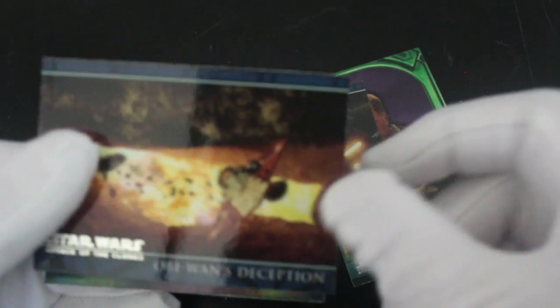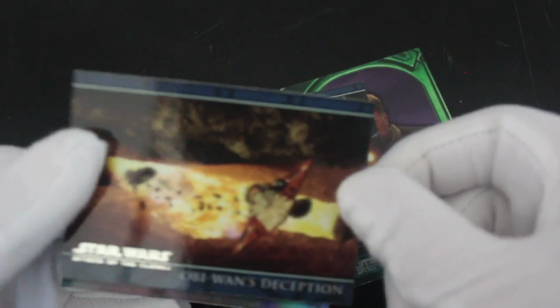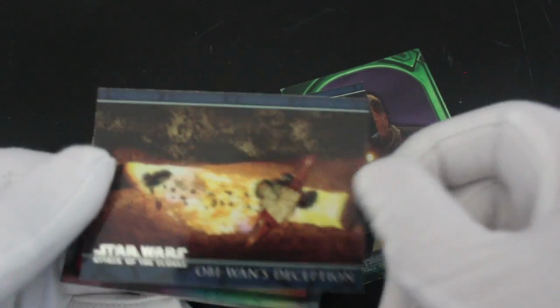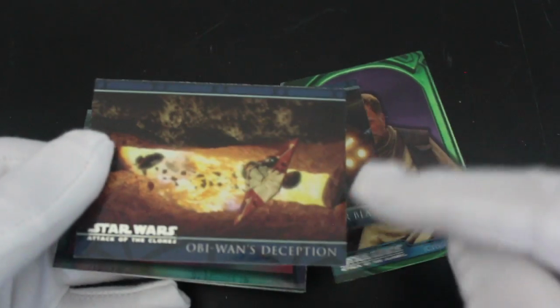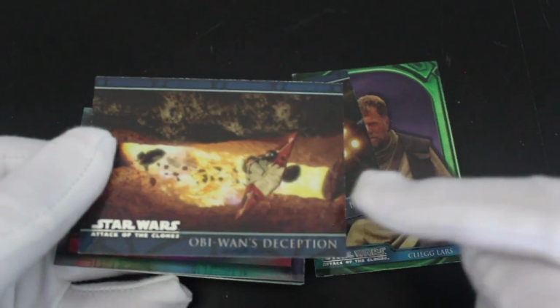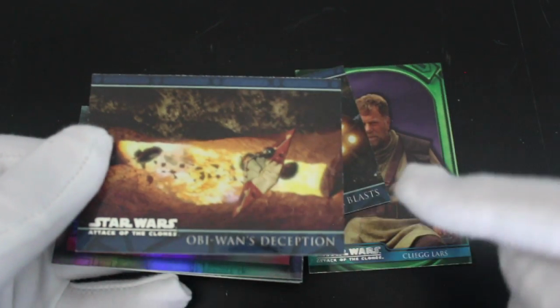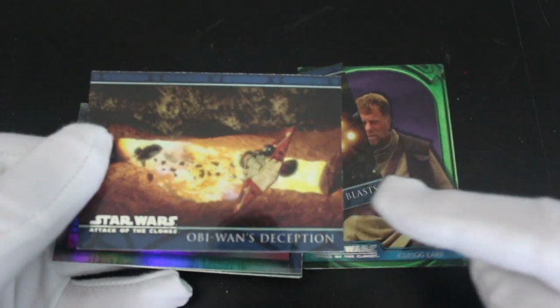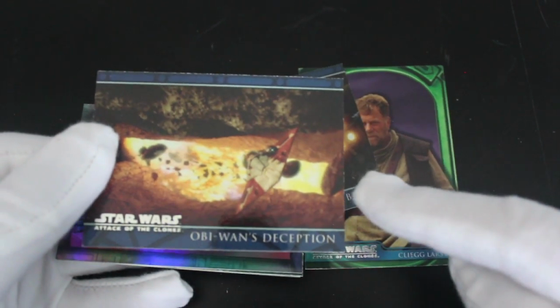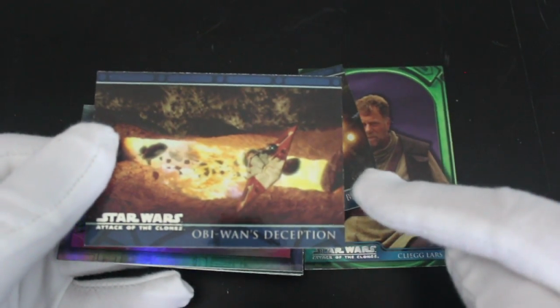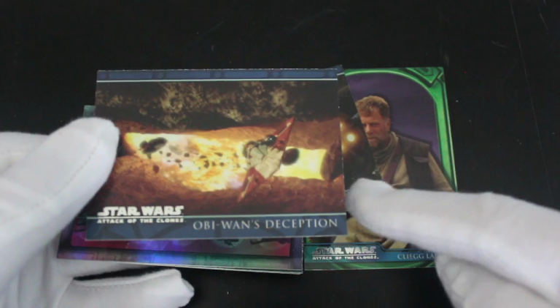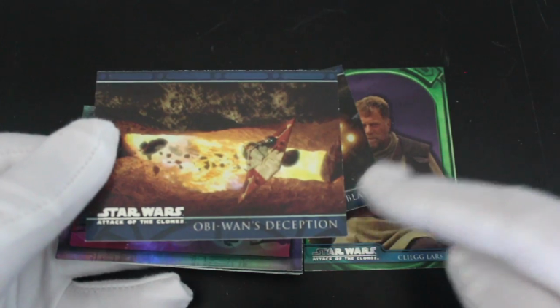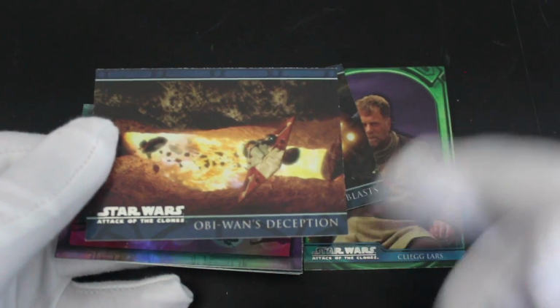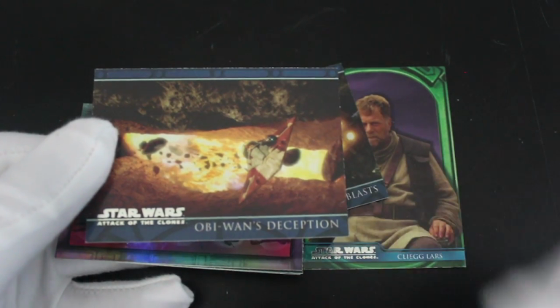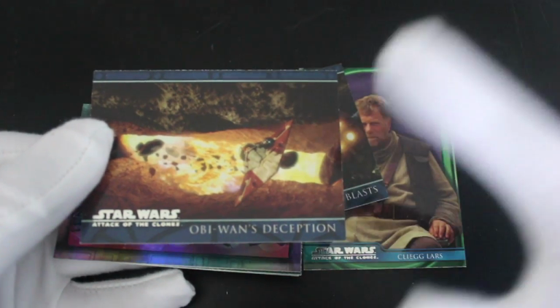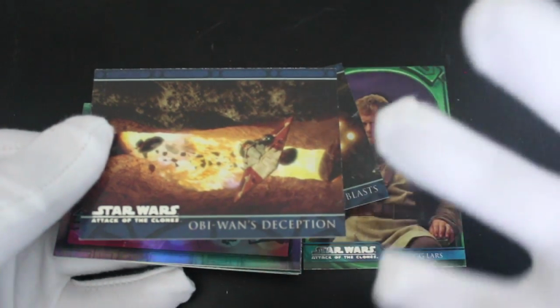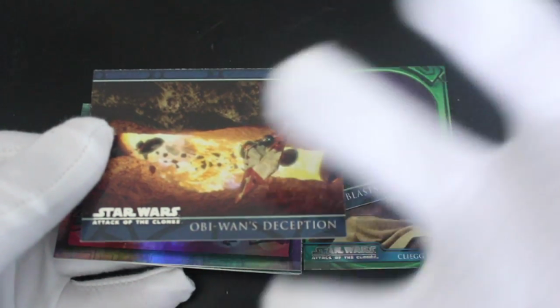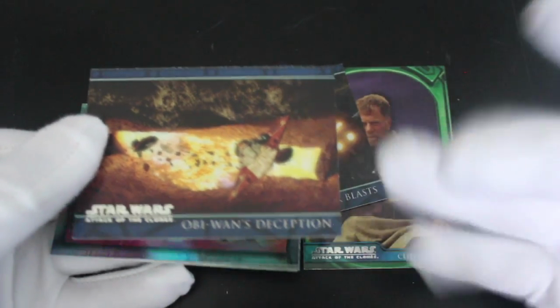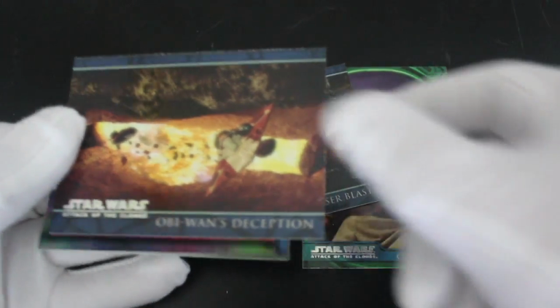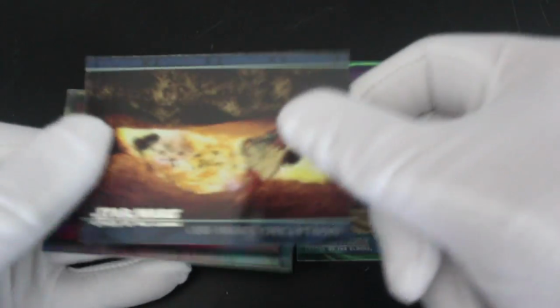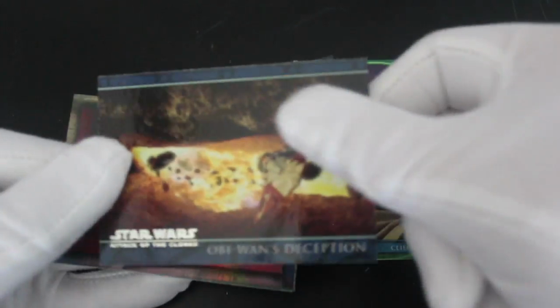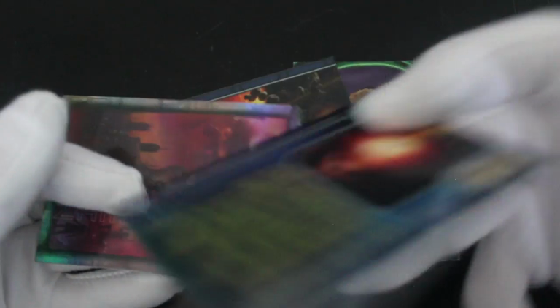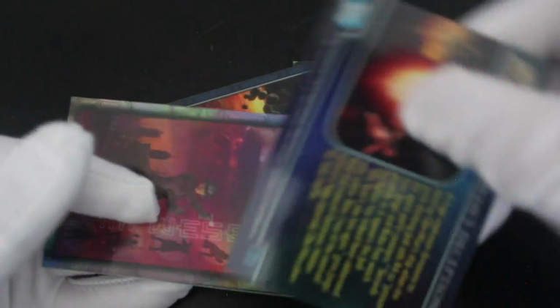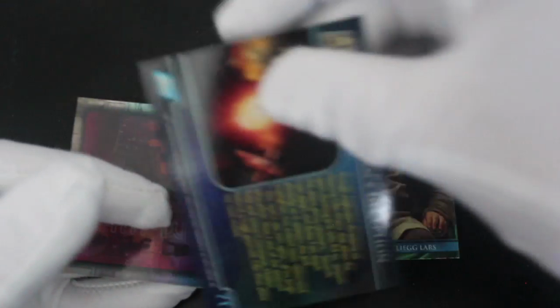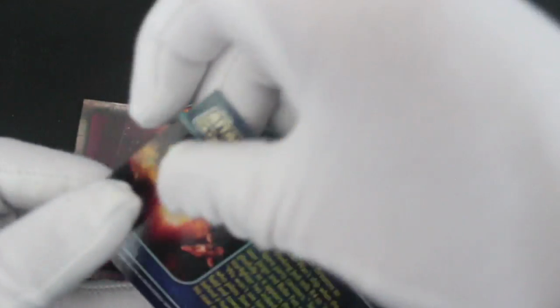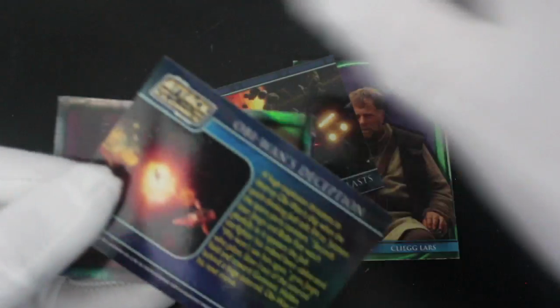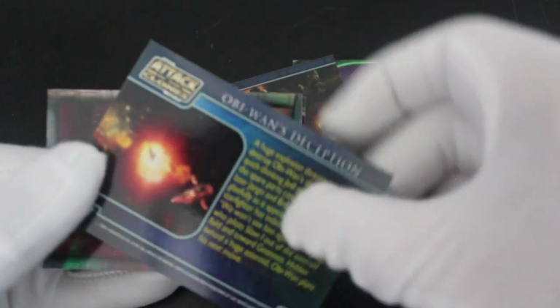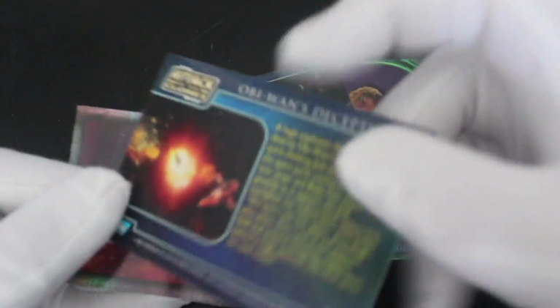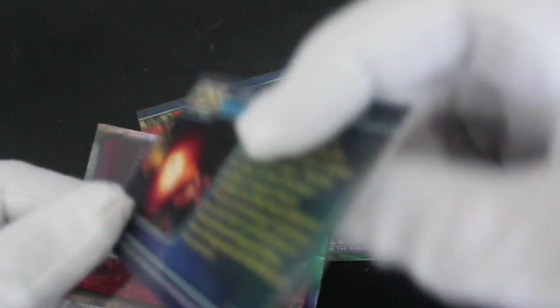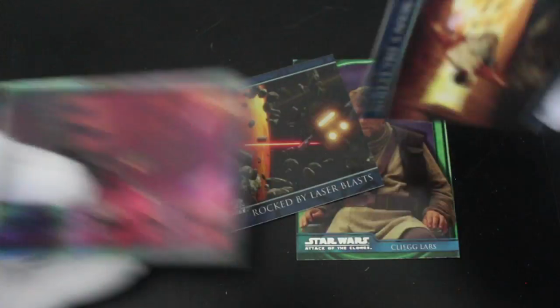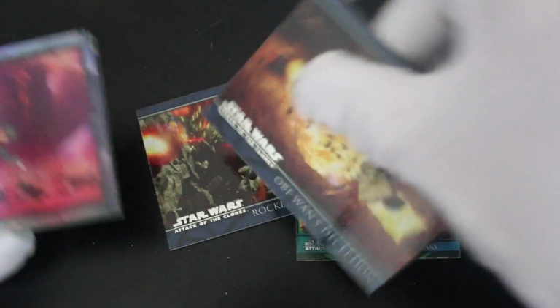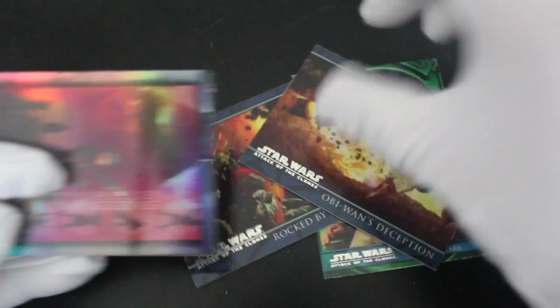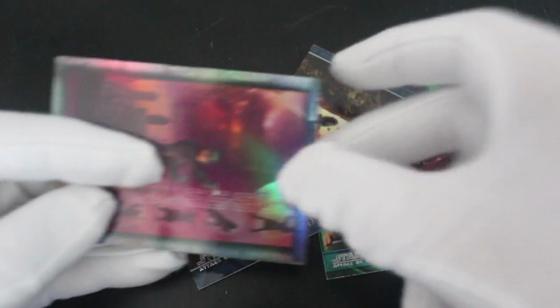Obi-Wan's Deception. That's where he escapes in his ship, yeah. And he flies out and Jango — boom — it blows up. I like that bit. It's good. Good bit.